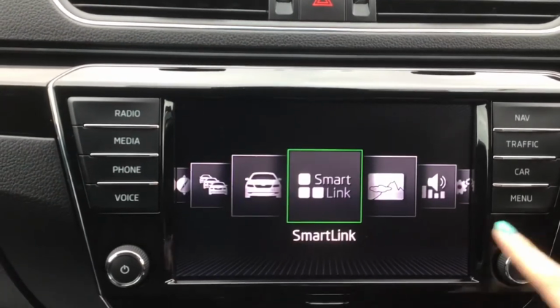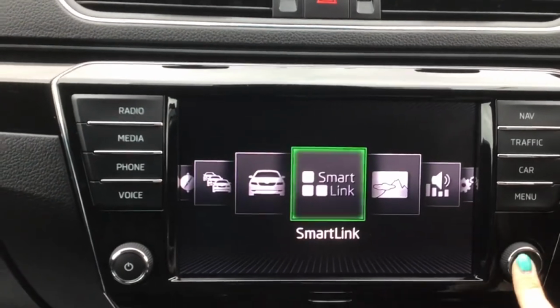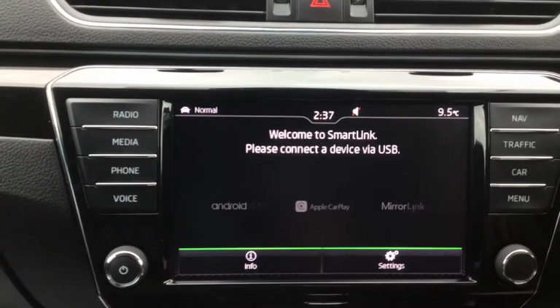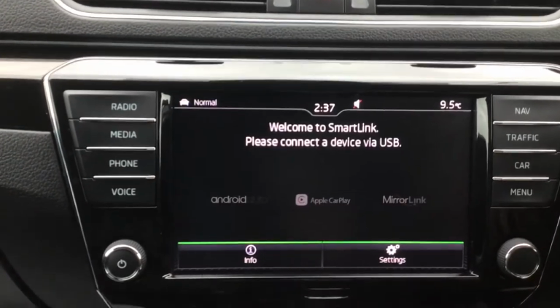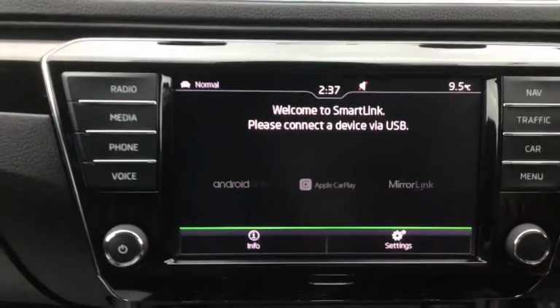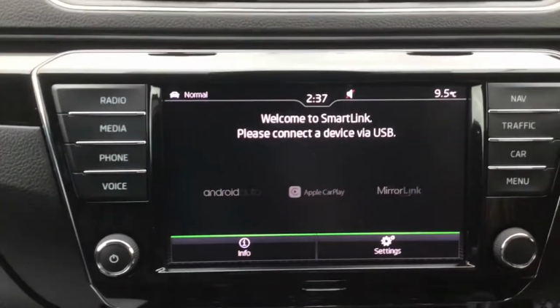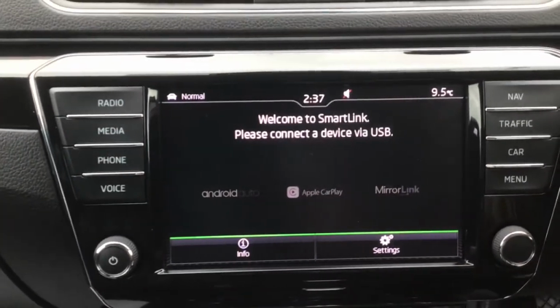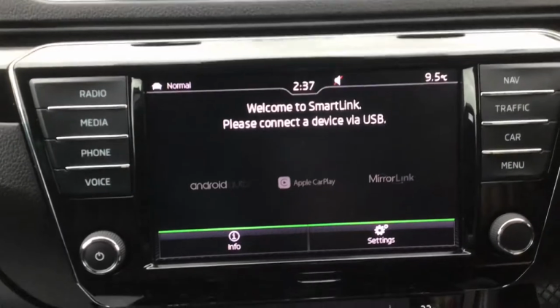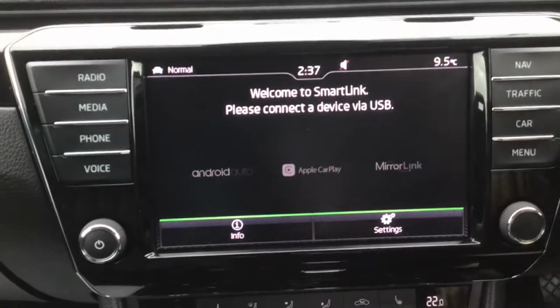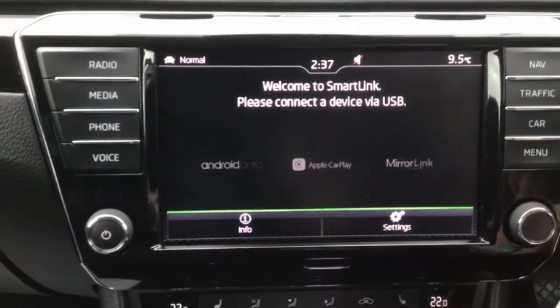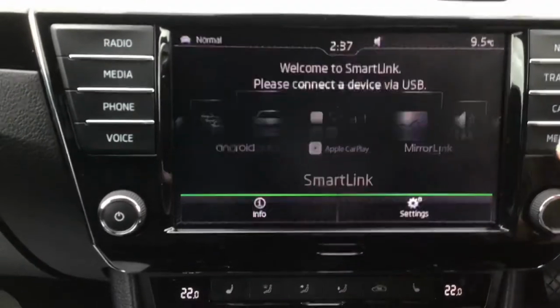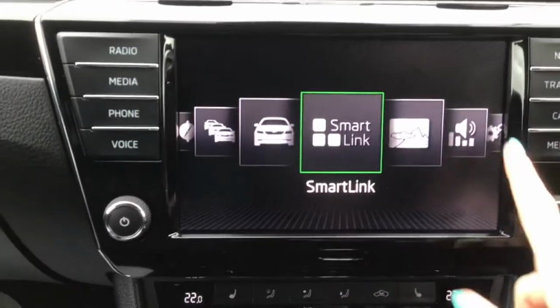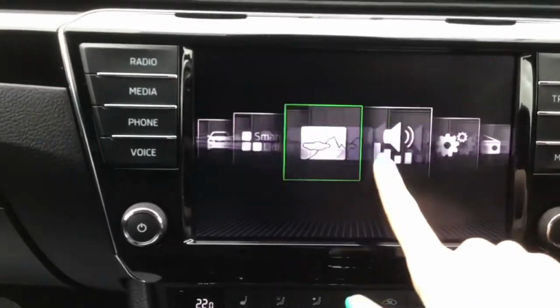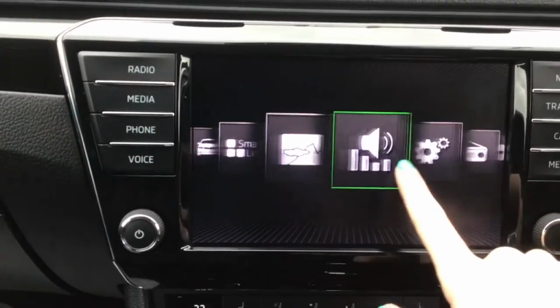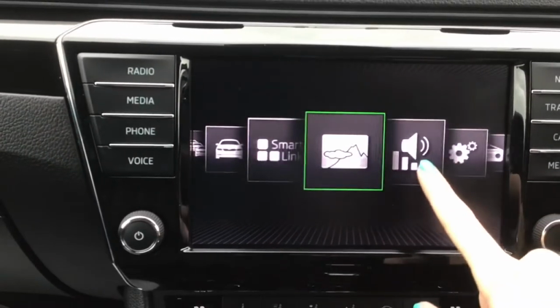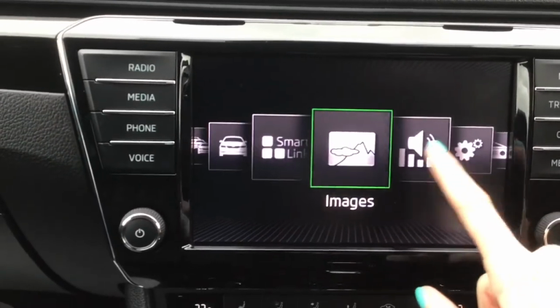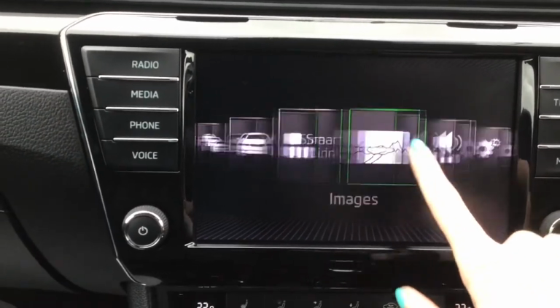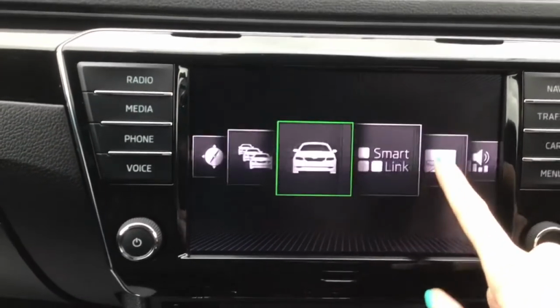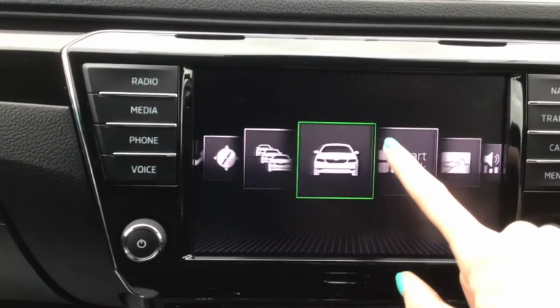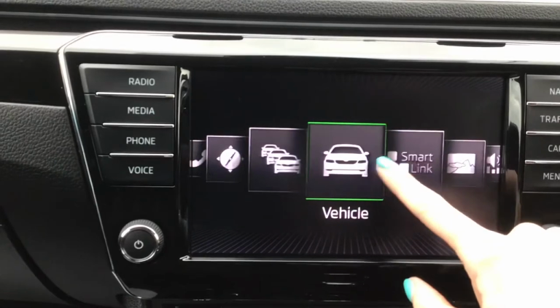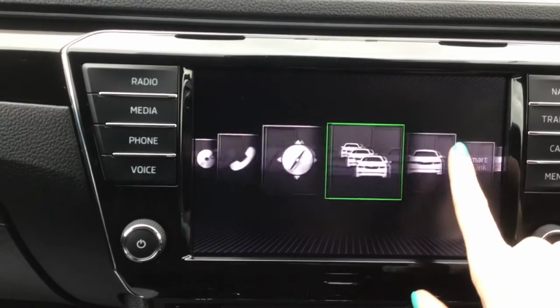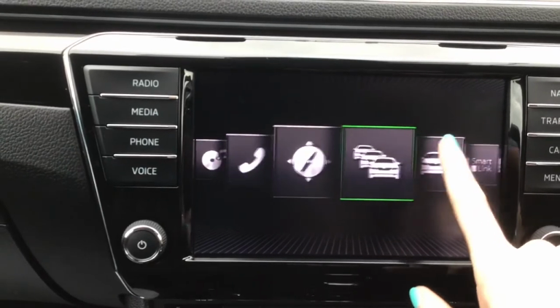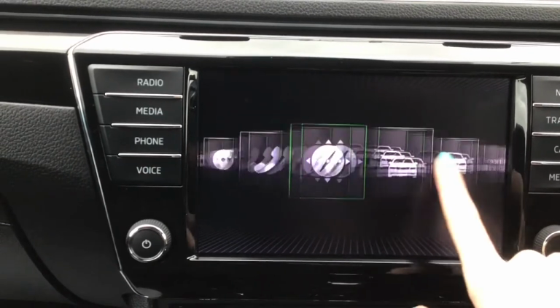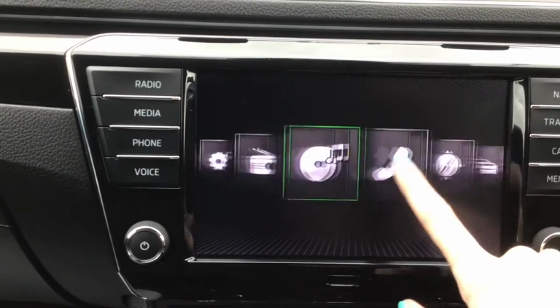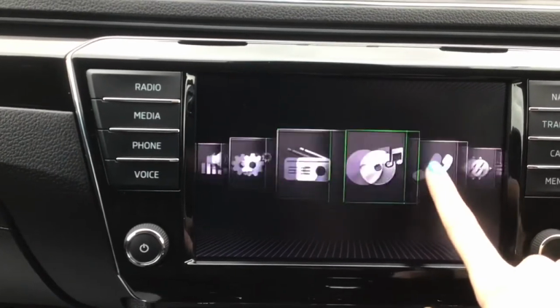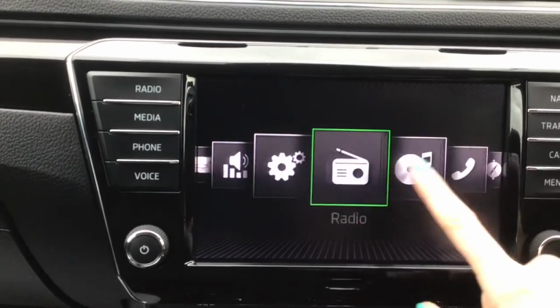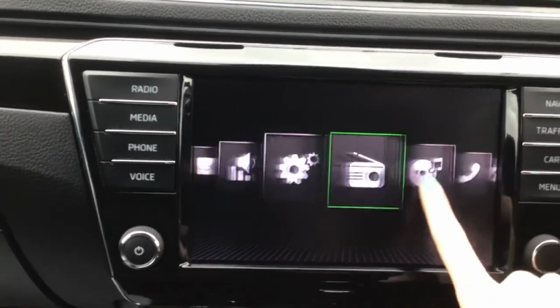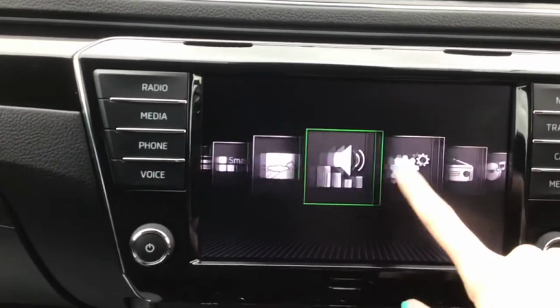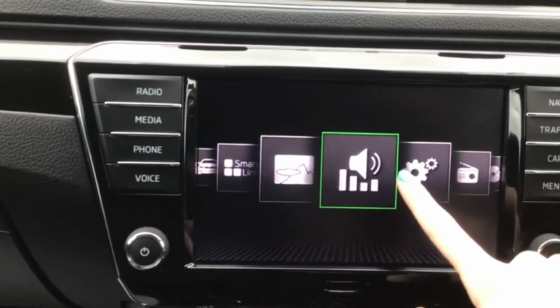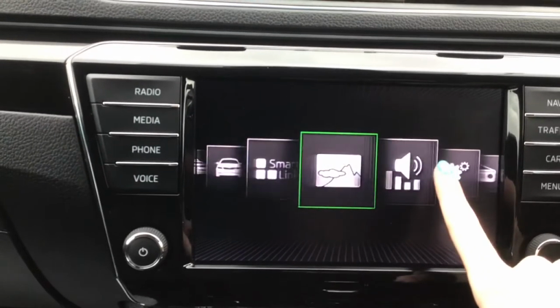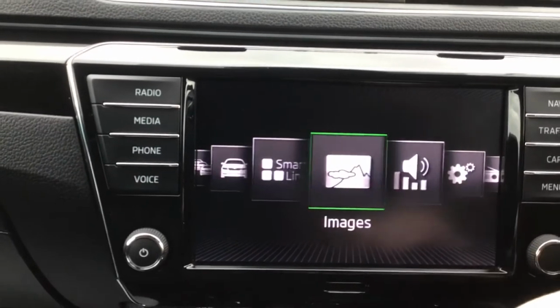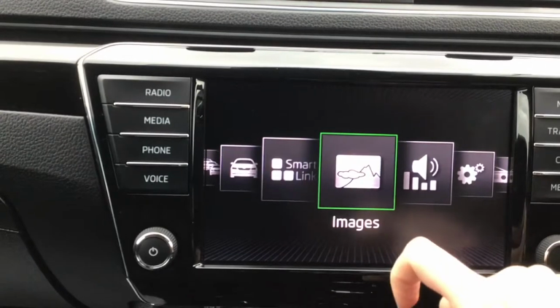You've got smart link as well, supporting Android Auto, Apple CarPlay and MirrorLink. With further options here as well, just depending on what you'd like to see and adjust.